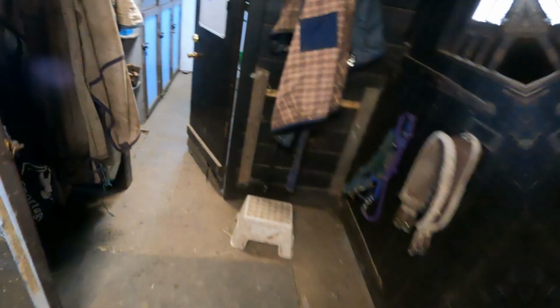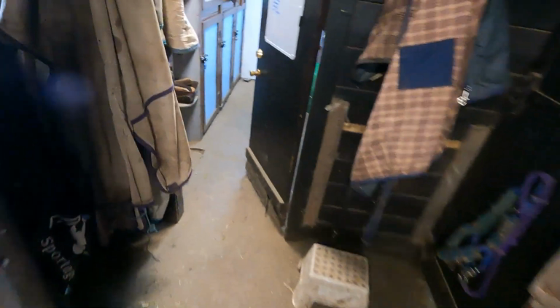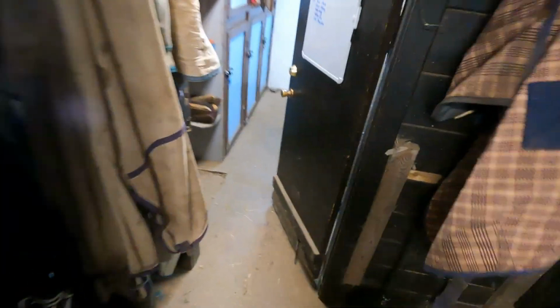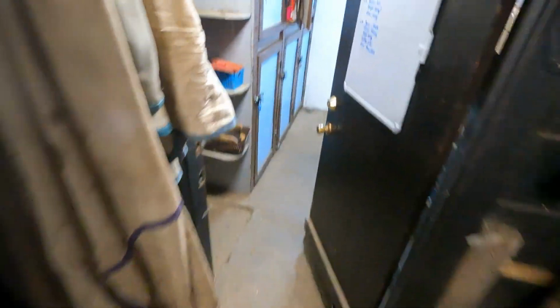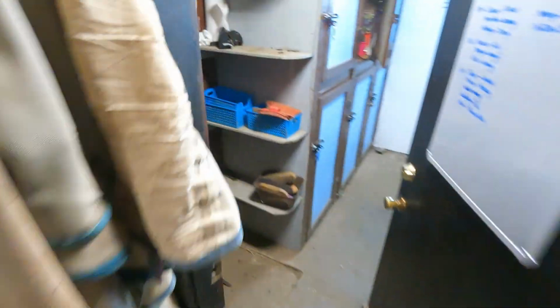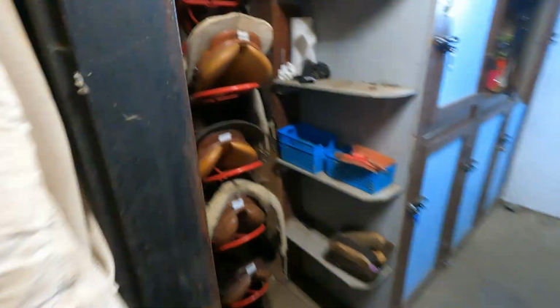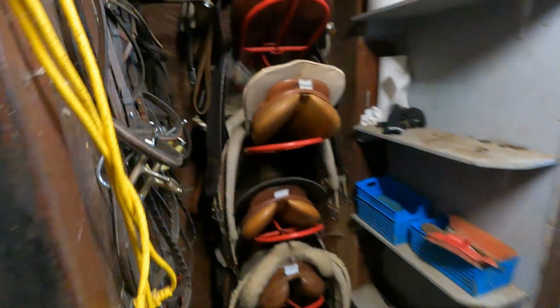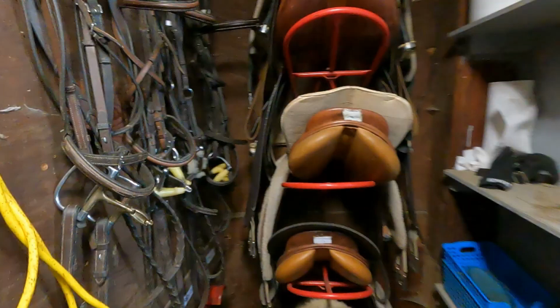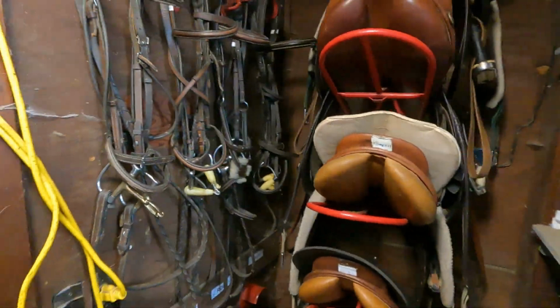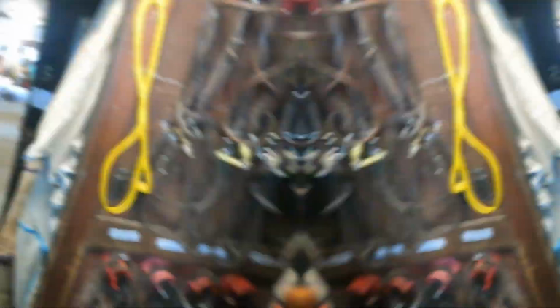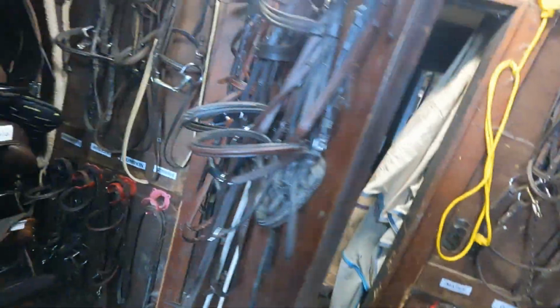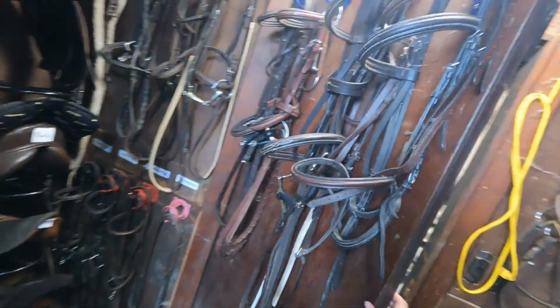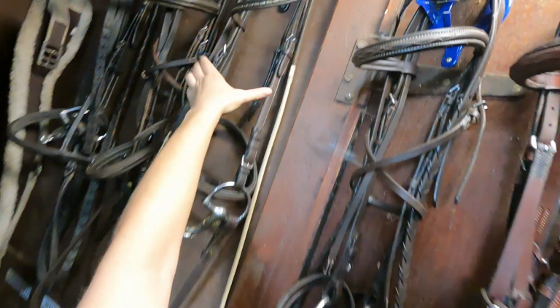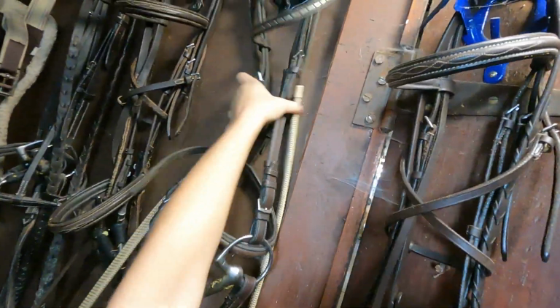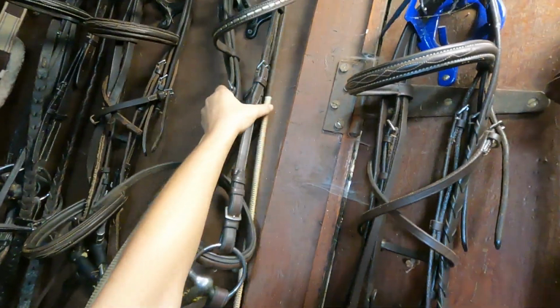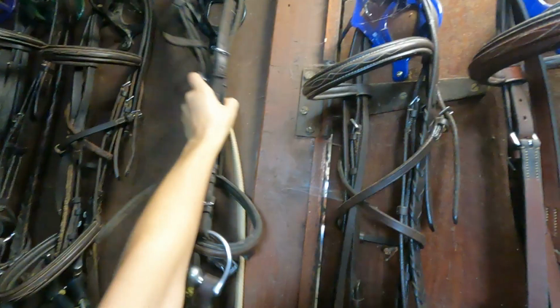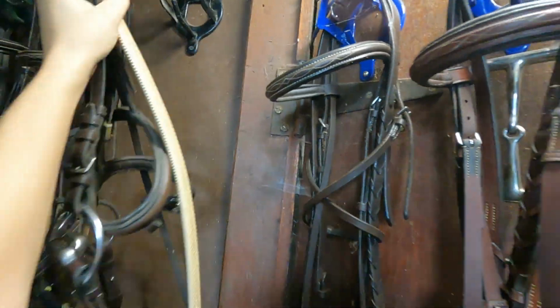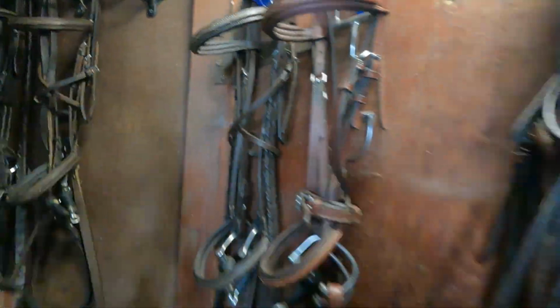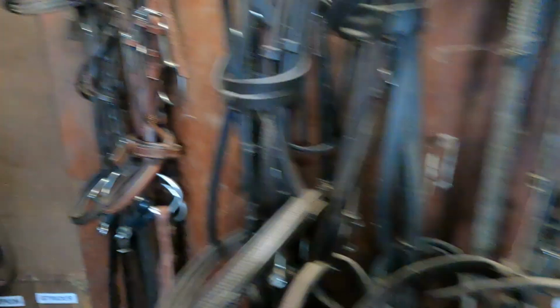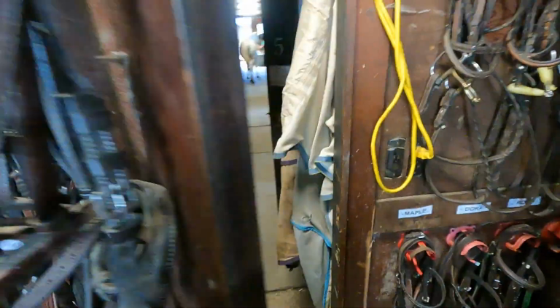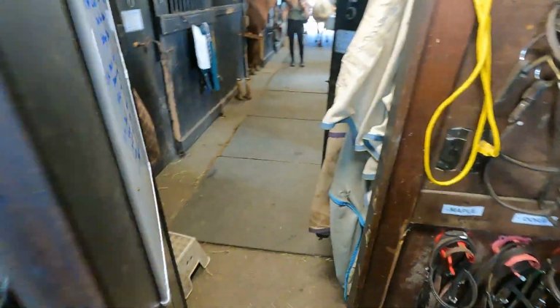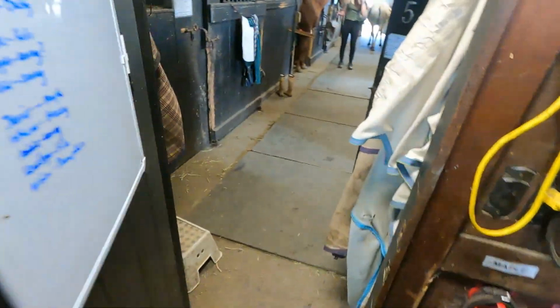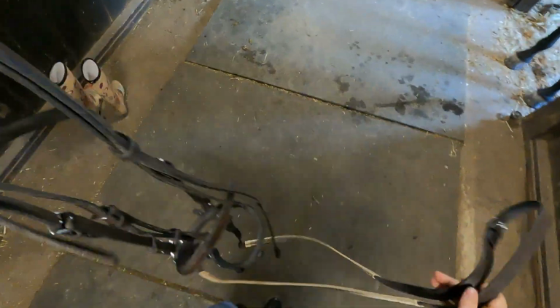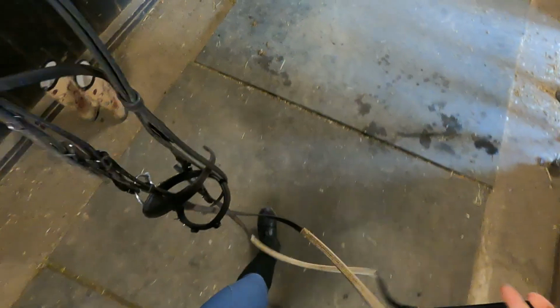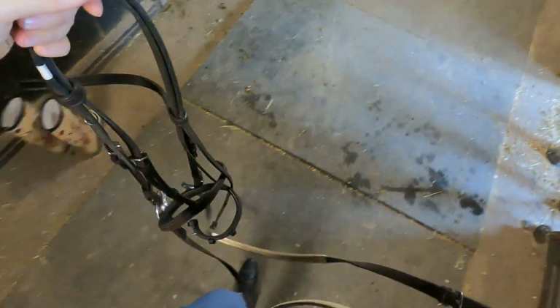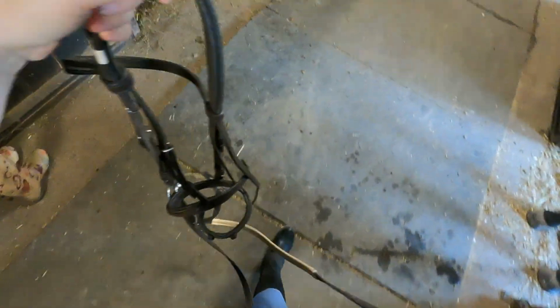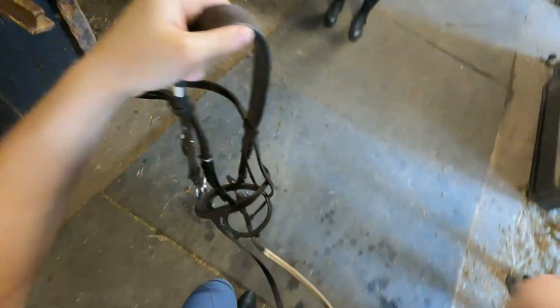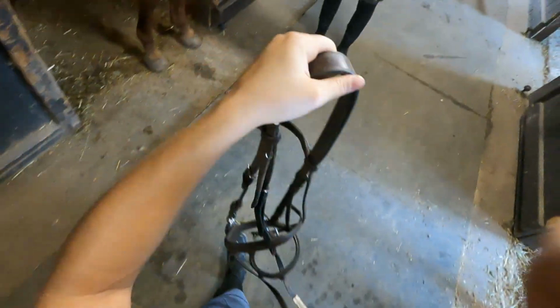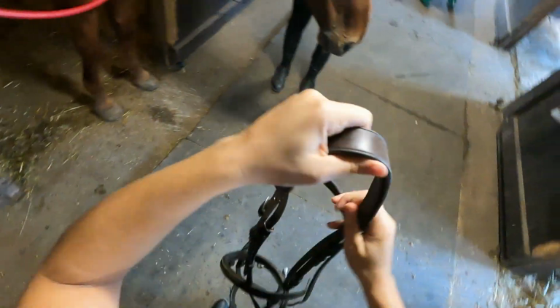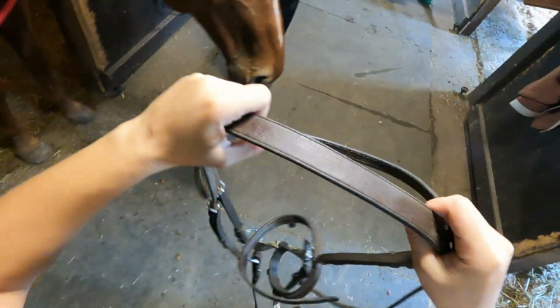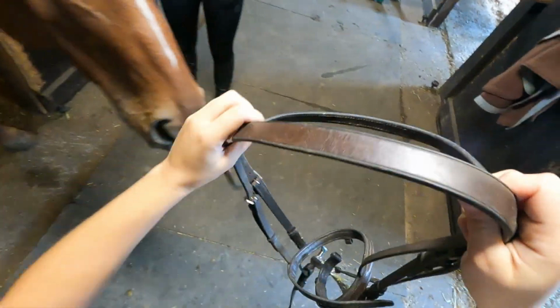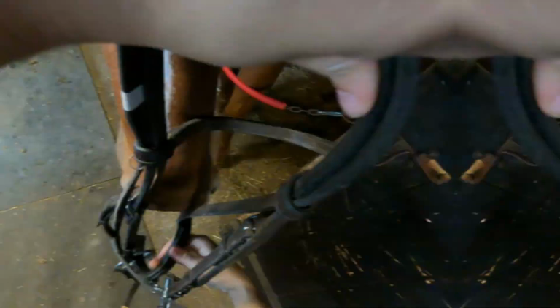Fisher is one of those horses that definitely does not enjoy when it's time to put on the girth, but he did such a good job today. And now it's time to get Fisher's bridle on.